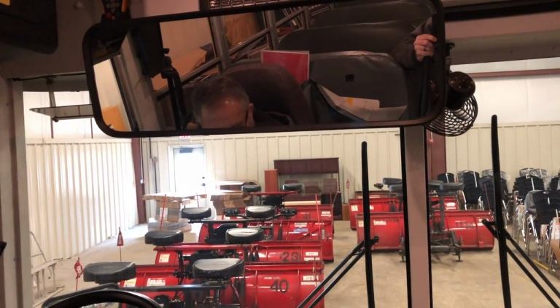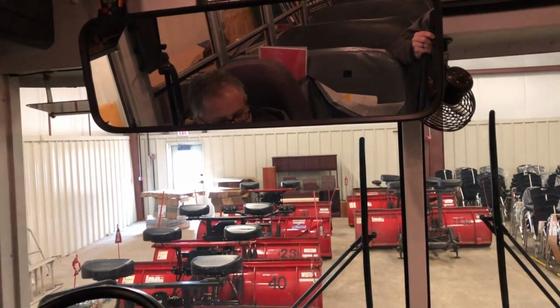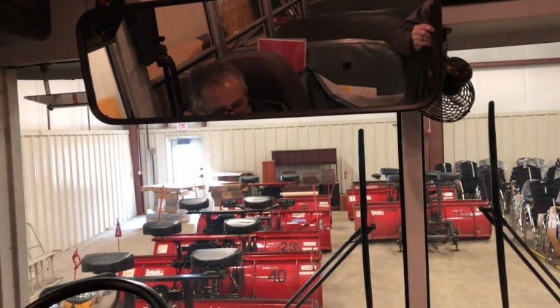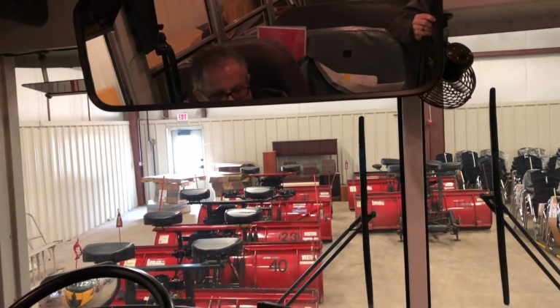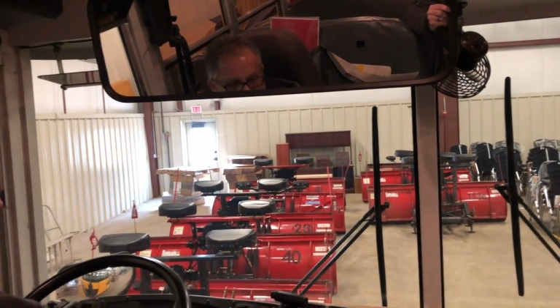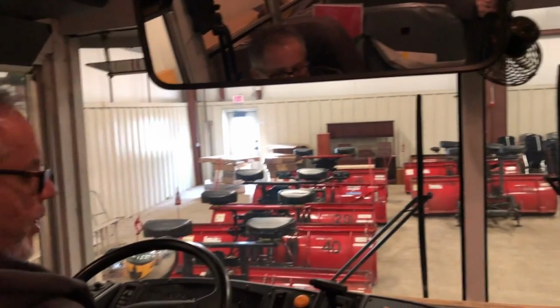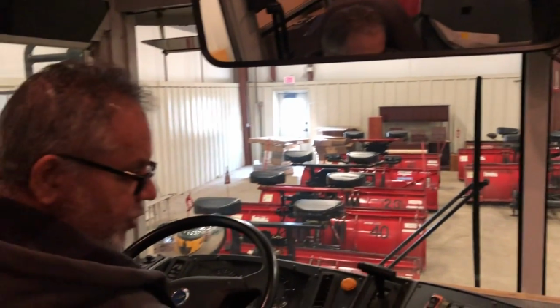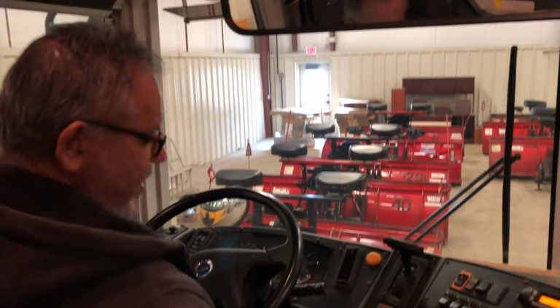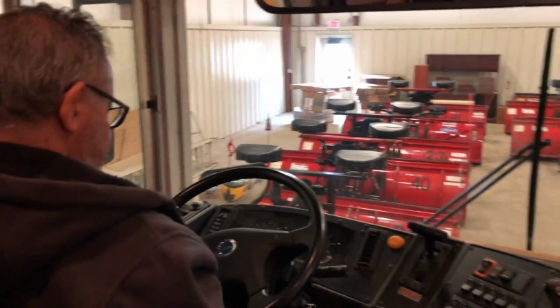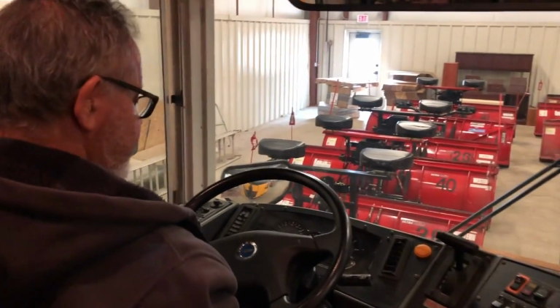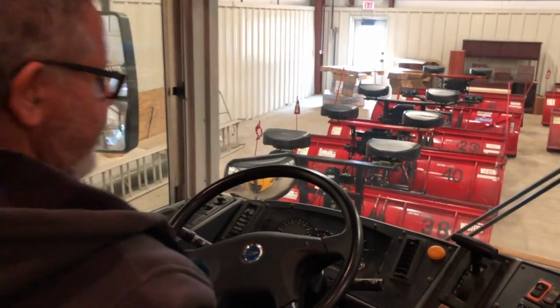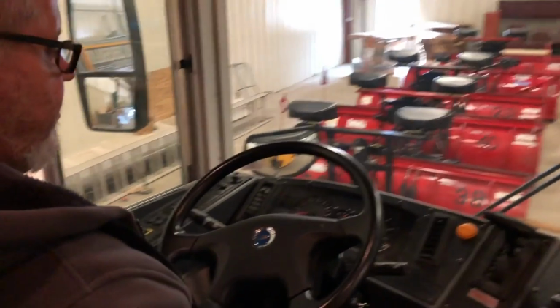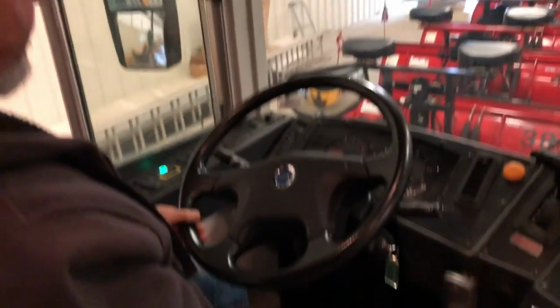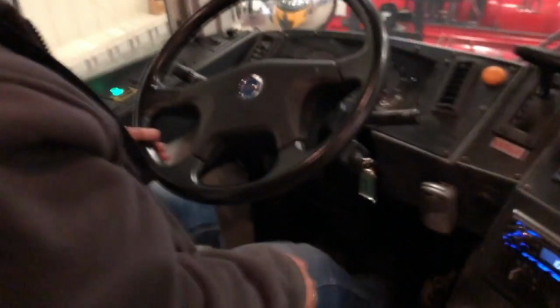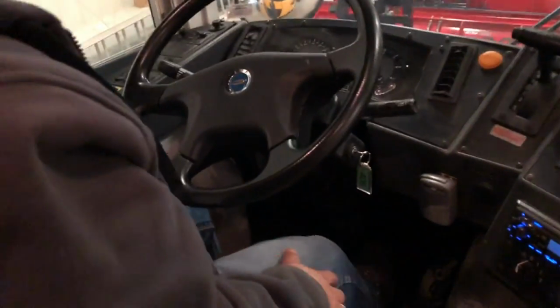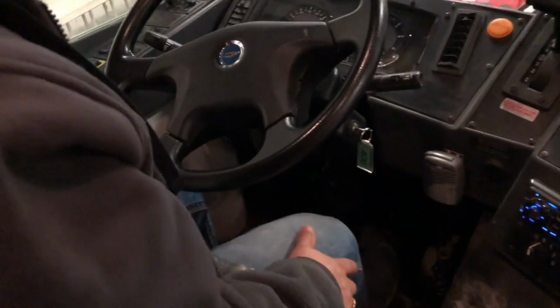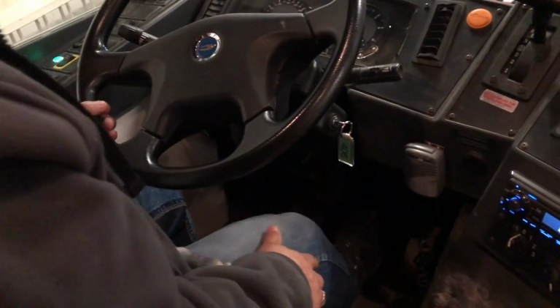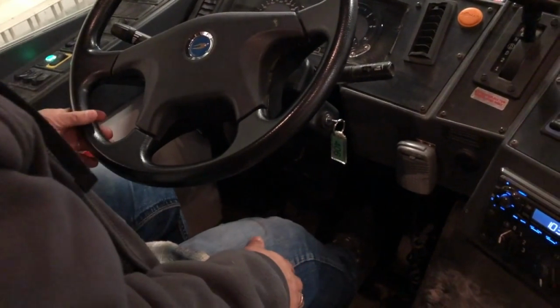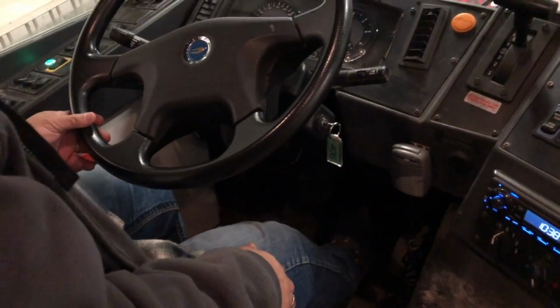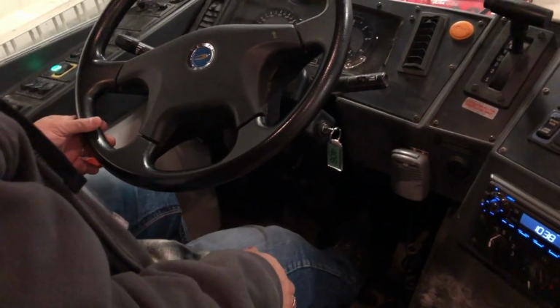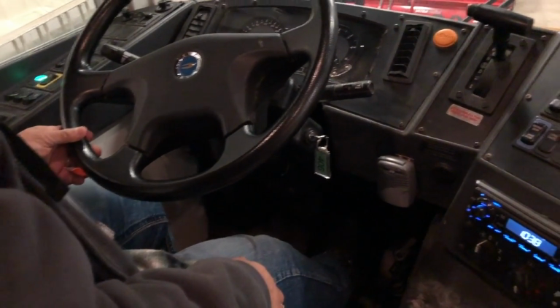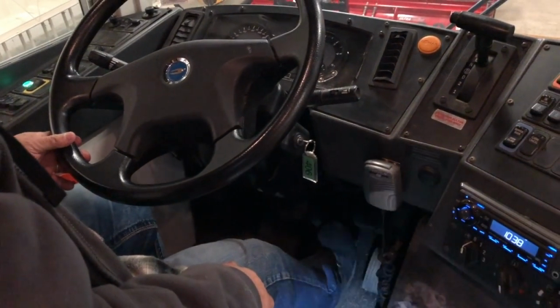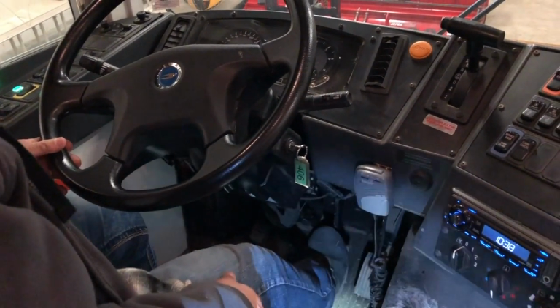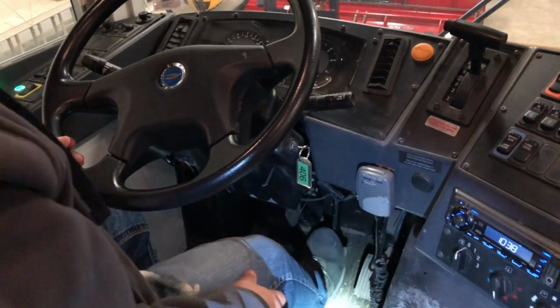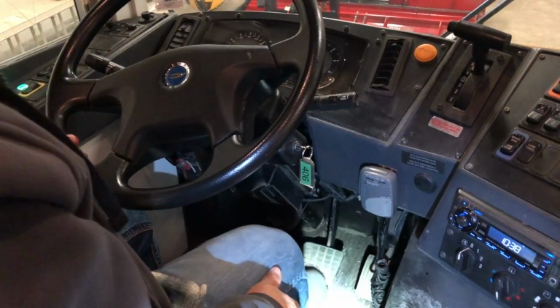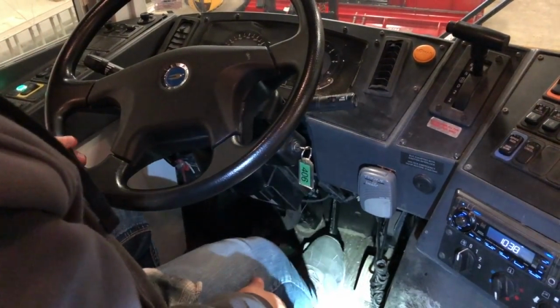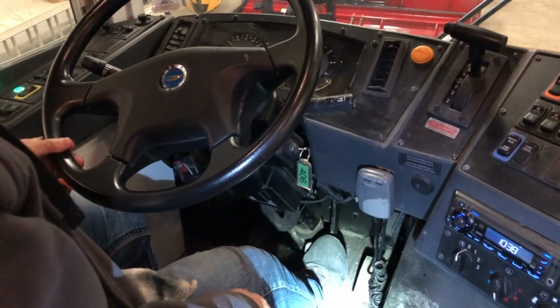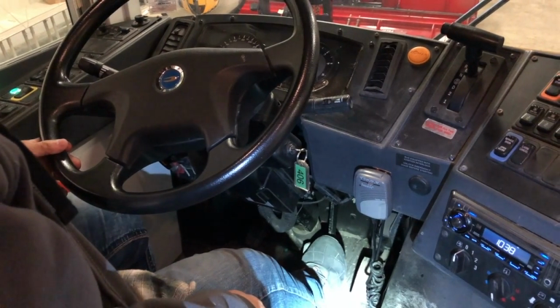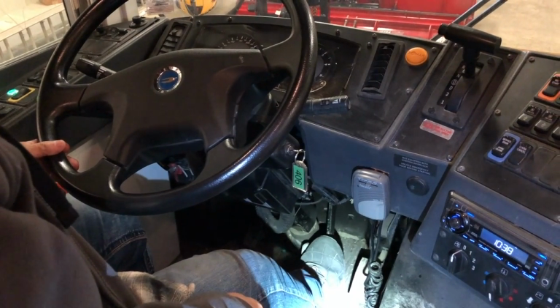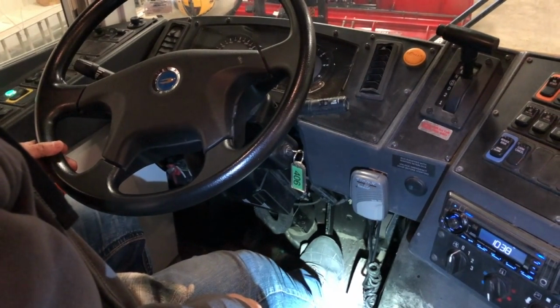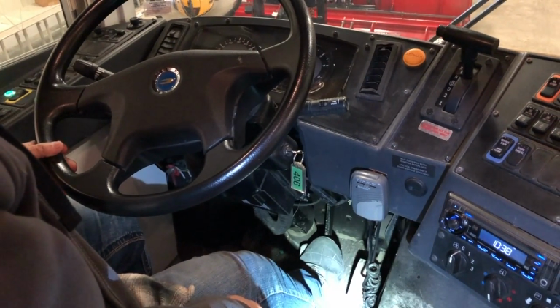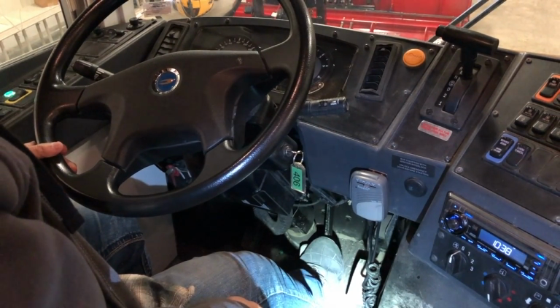At this time I'm going to perform a brake booster check by pumping the brake three times, and on the third time I'm going to hold it down for about five seconds to ensure that it is not spongy and does not go completely to the floor.